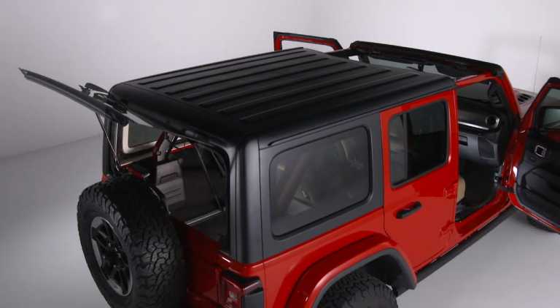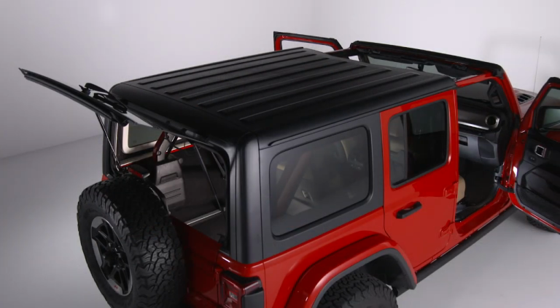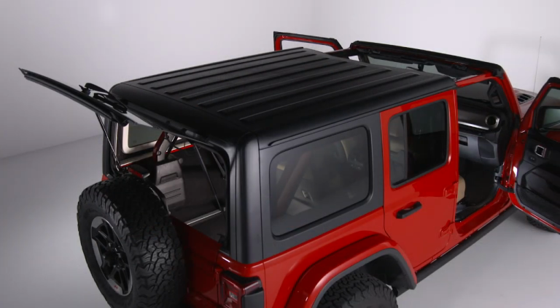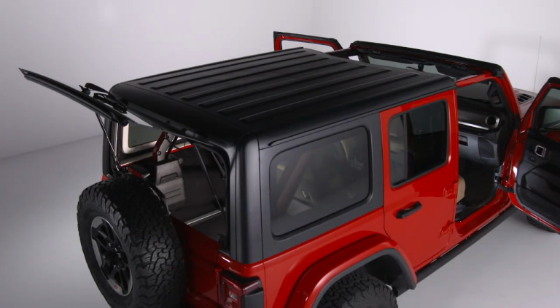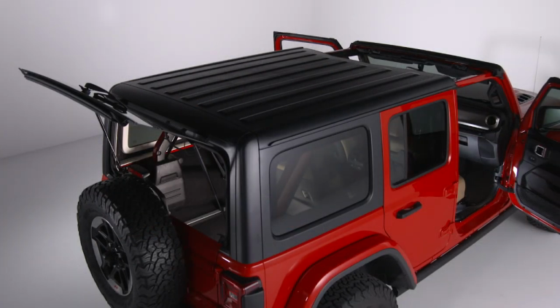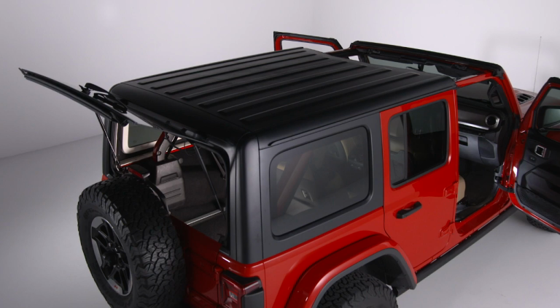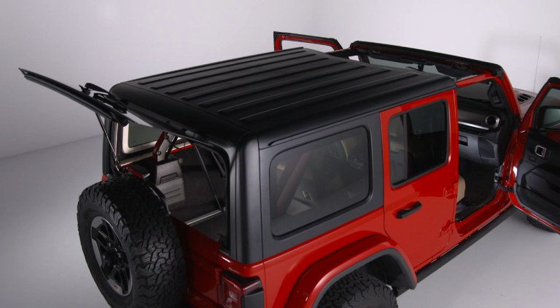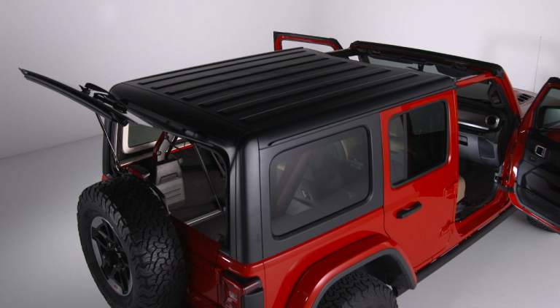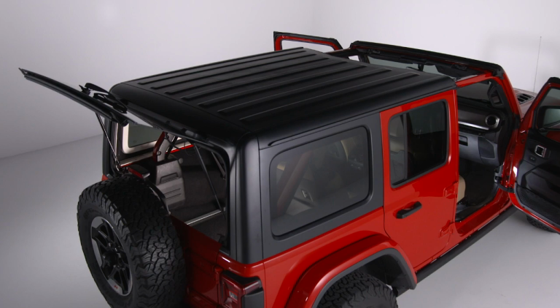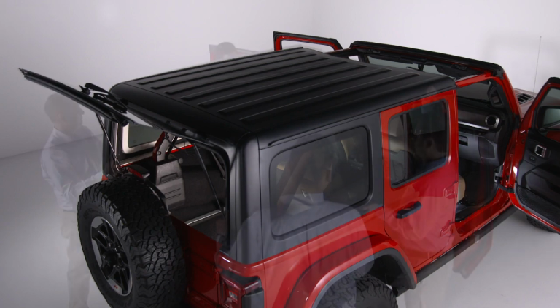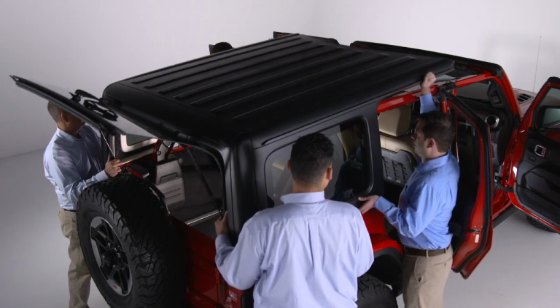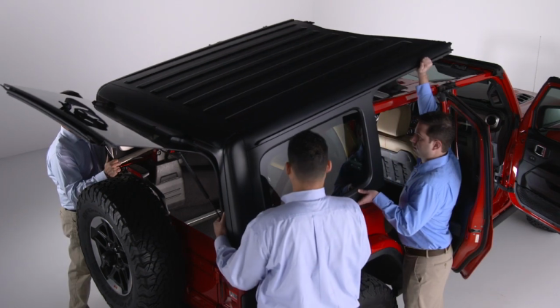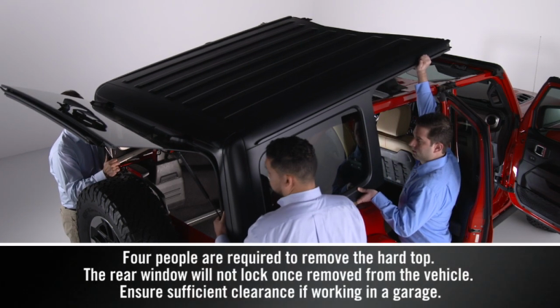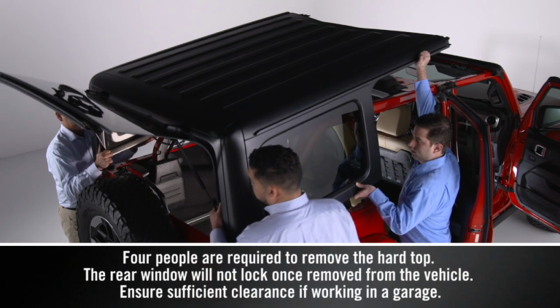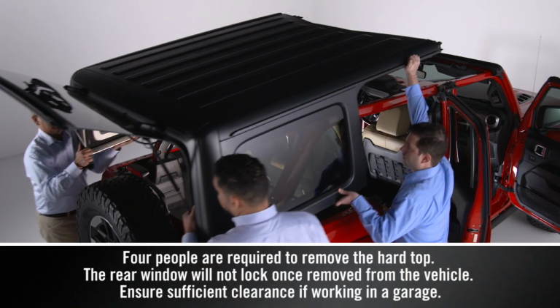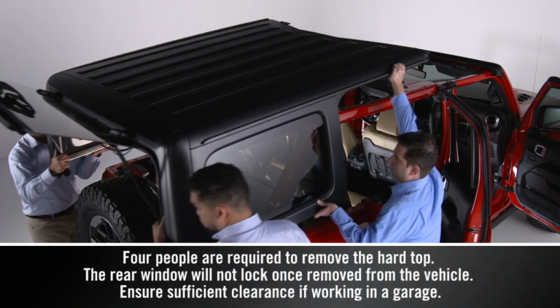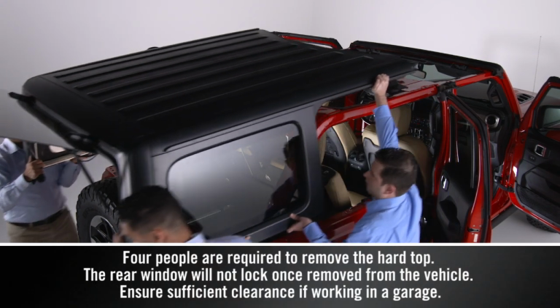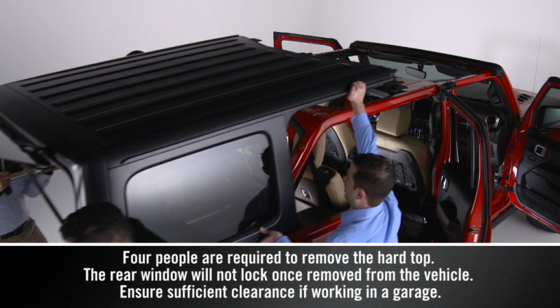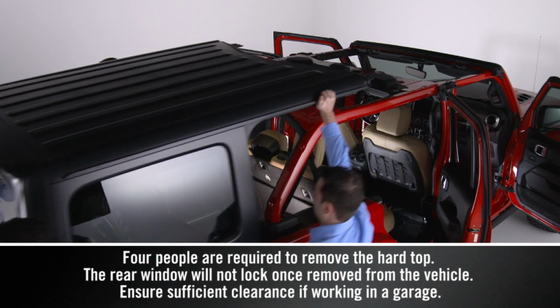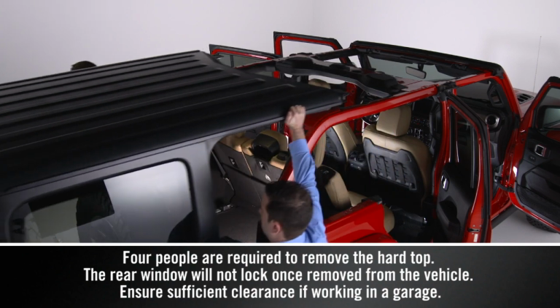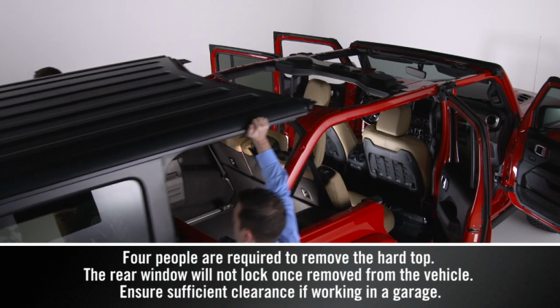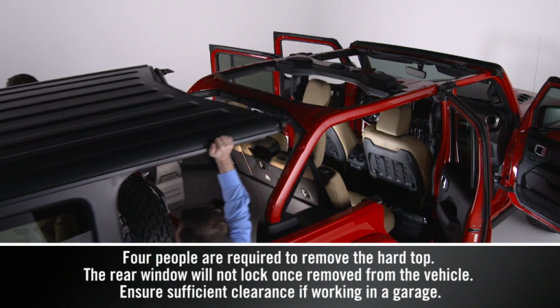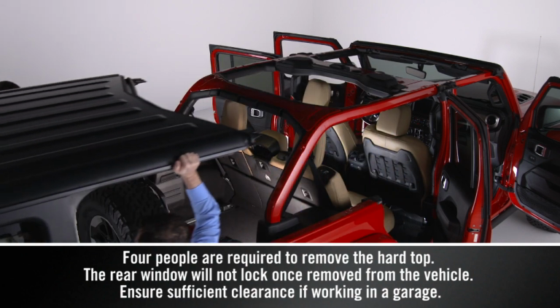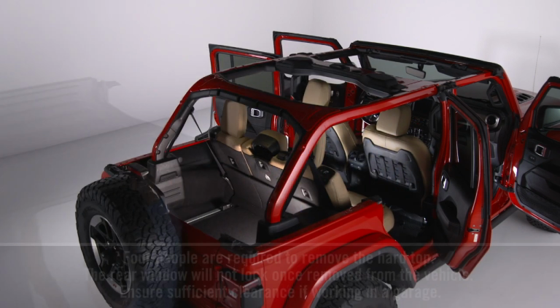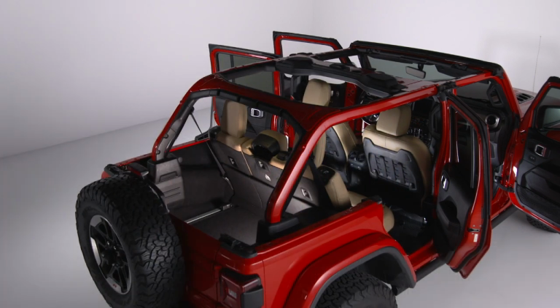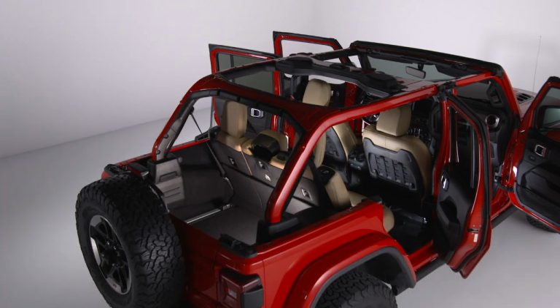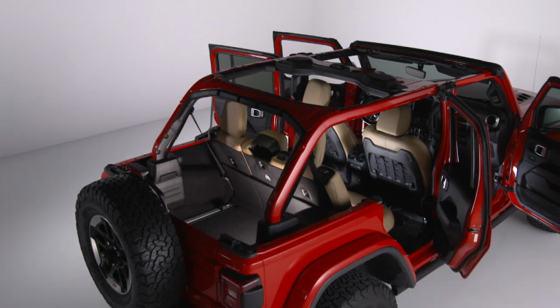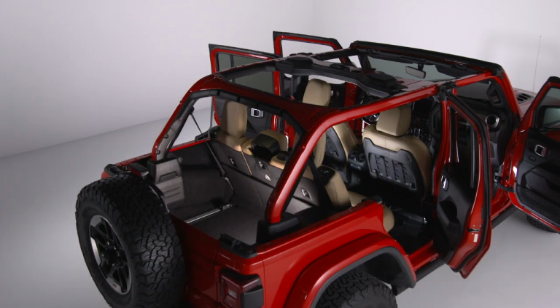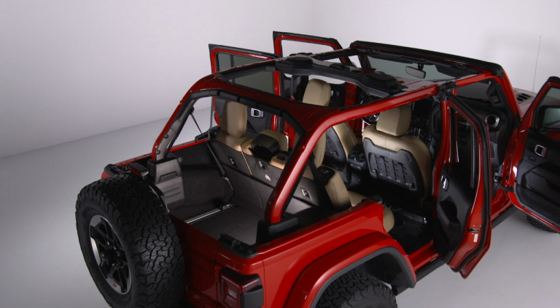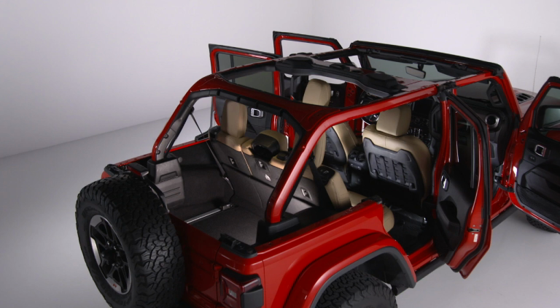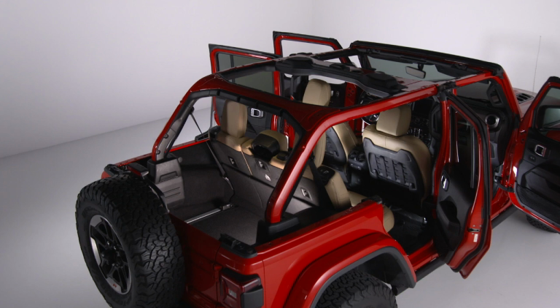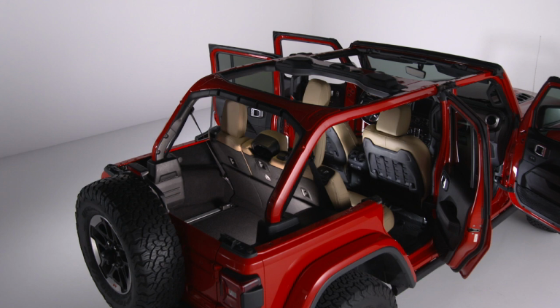It's recommended that you leave the rear window up and close the swing gate to the first detent. If left closed, the window may swing open while removing the top. Once you've removed the hard top, place it on a soft surface to prevent damage.